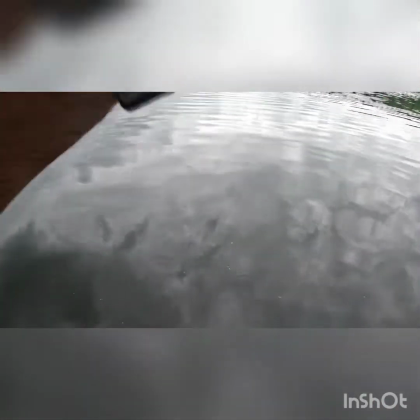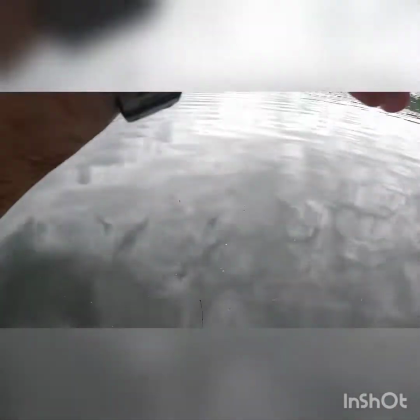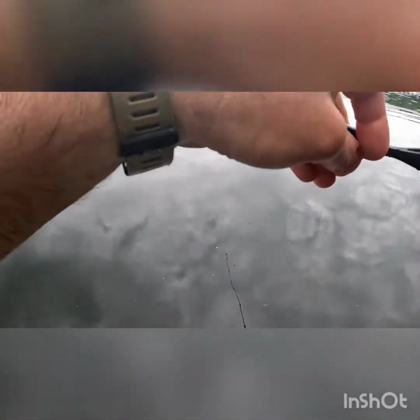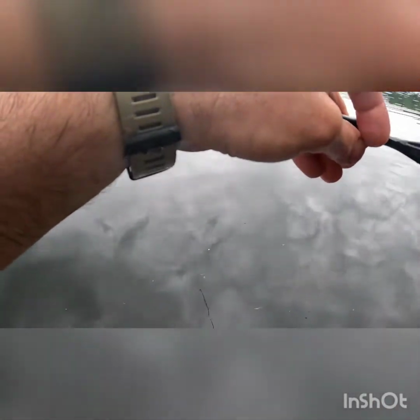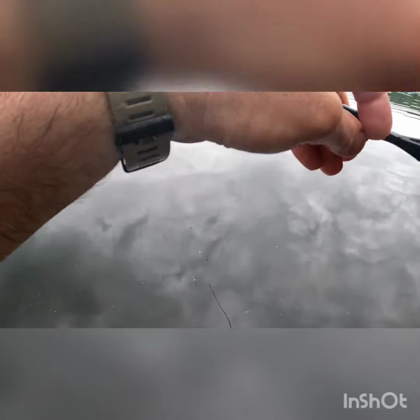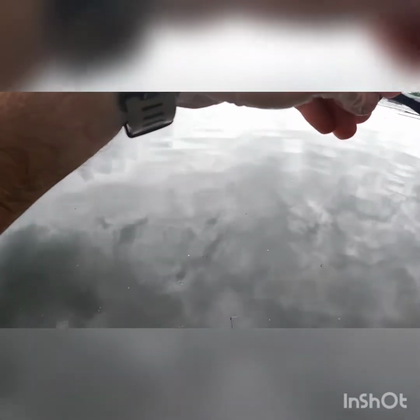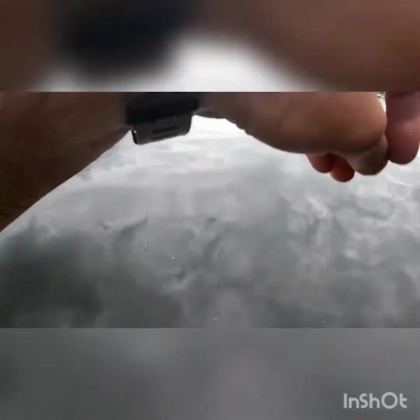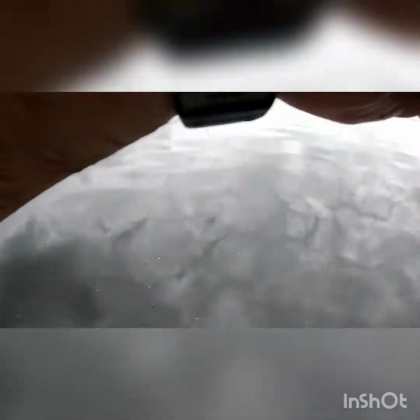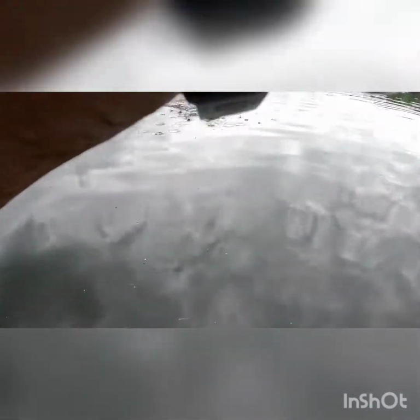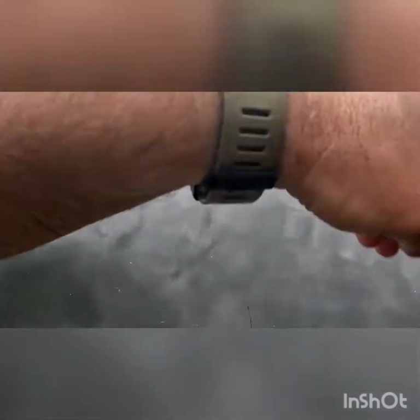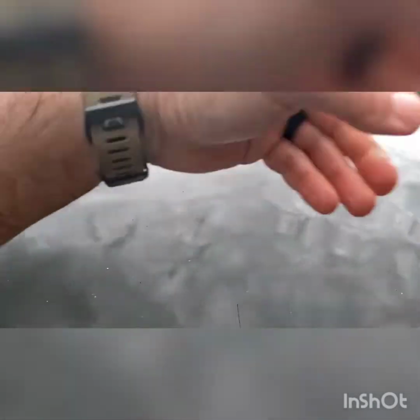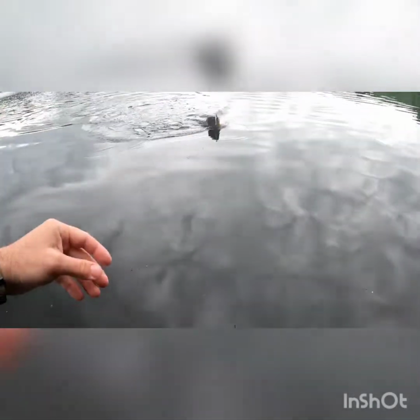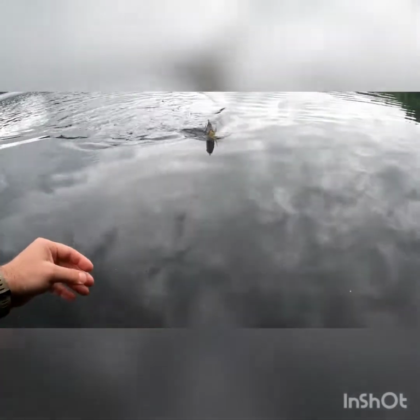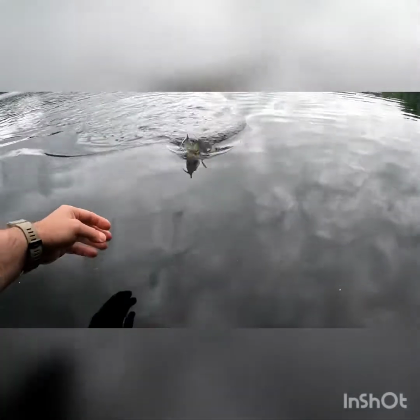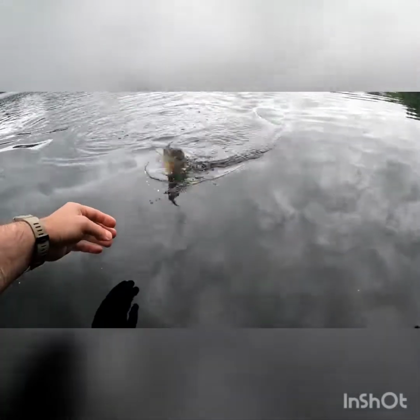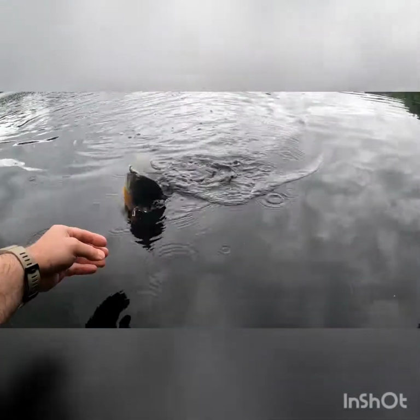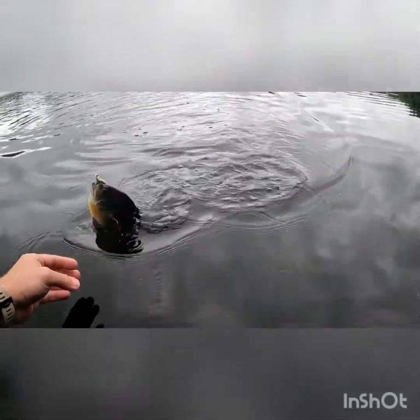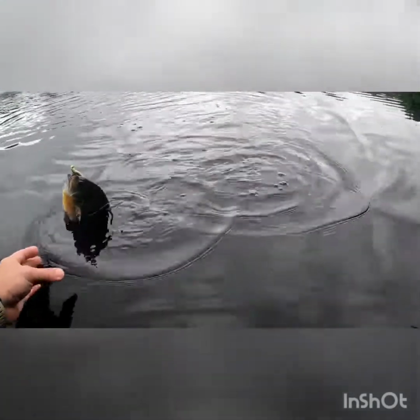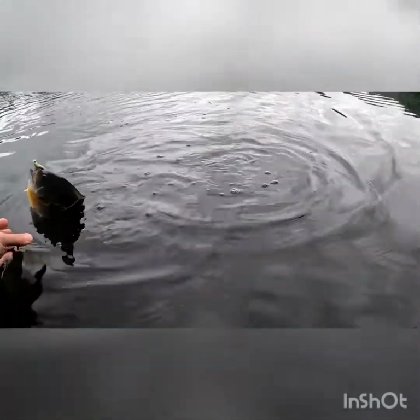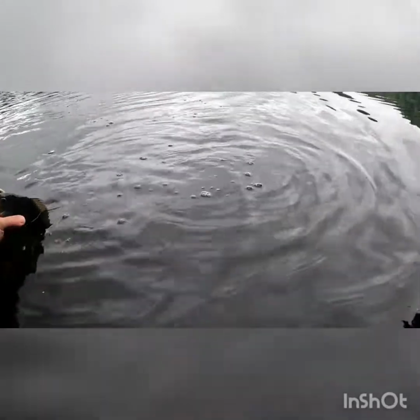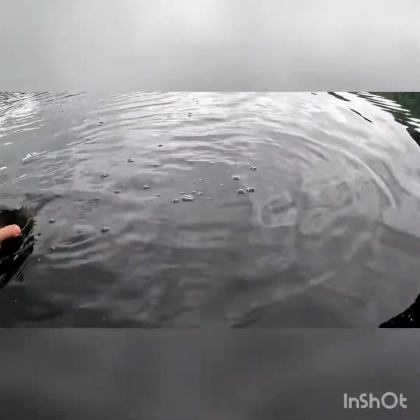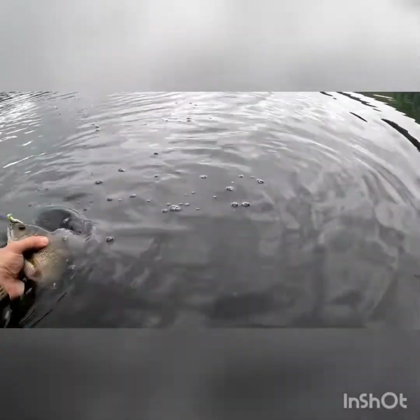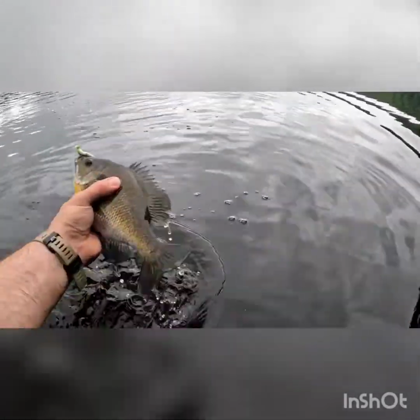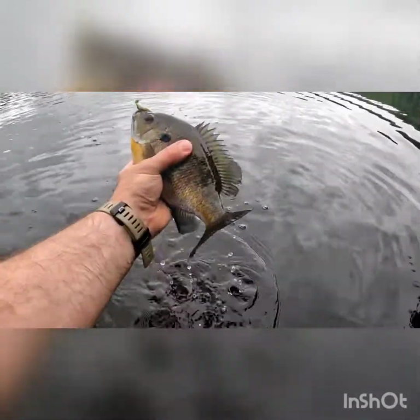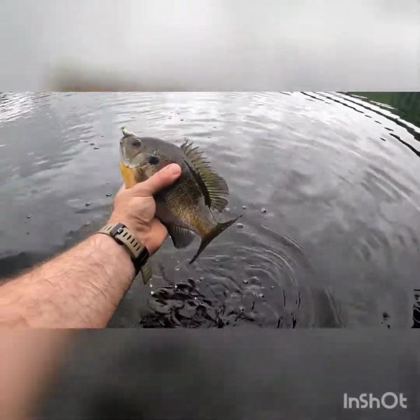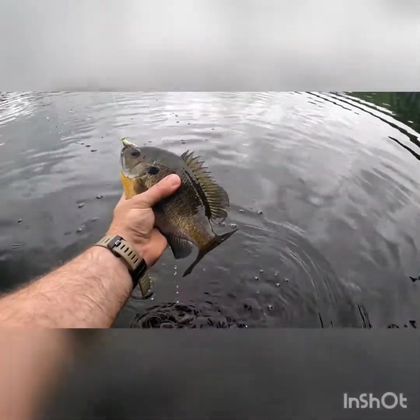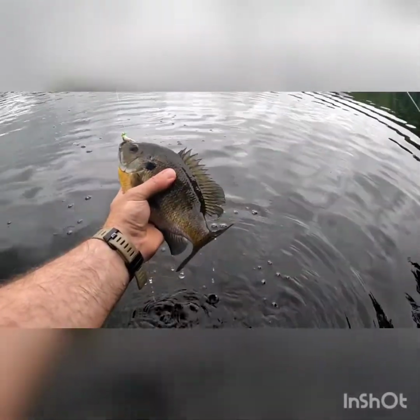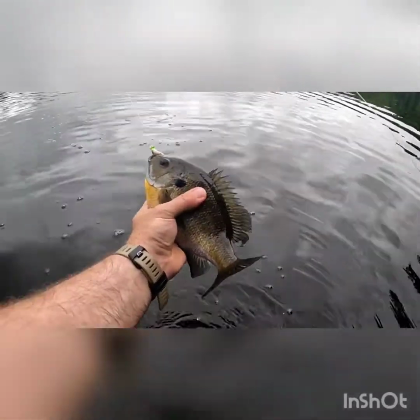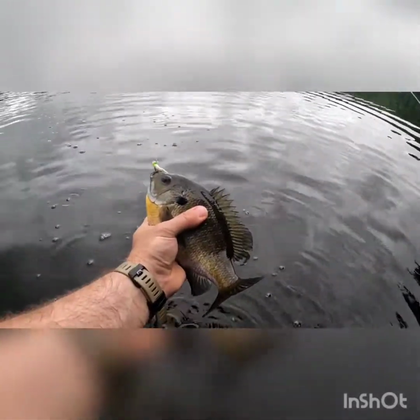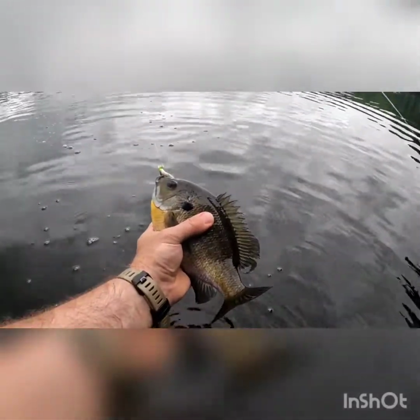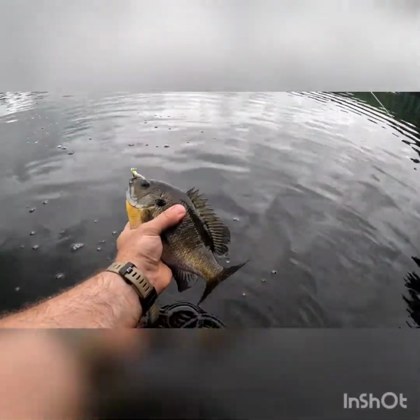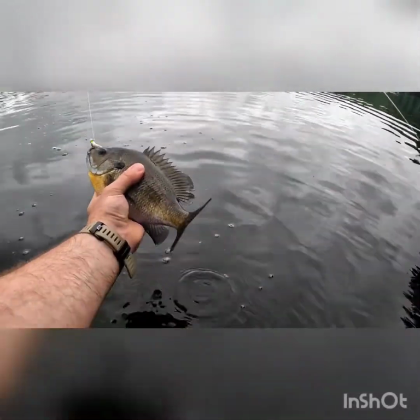Starting to get them a little bit — rock and harness, rock and harness. Yep, that's another nice one. Another nice yellow.